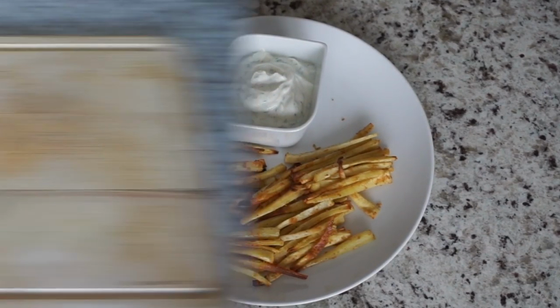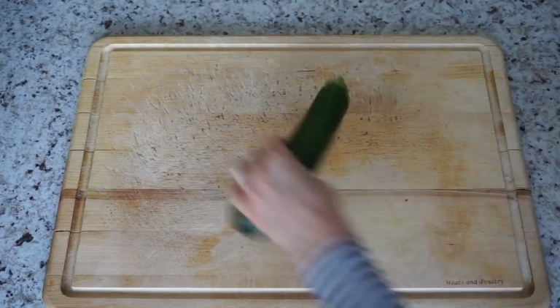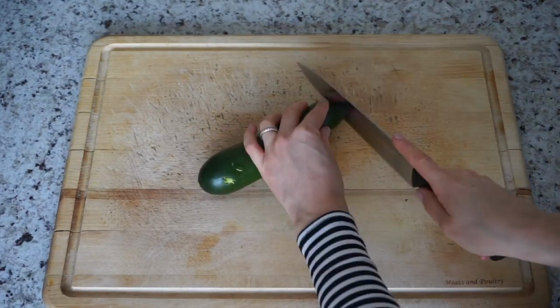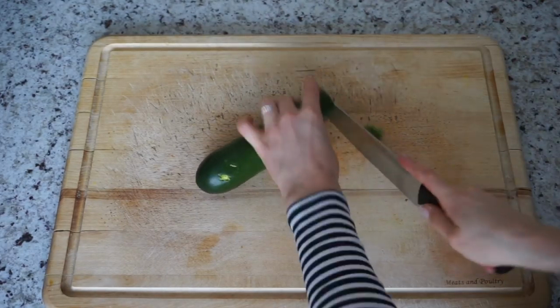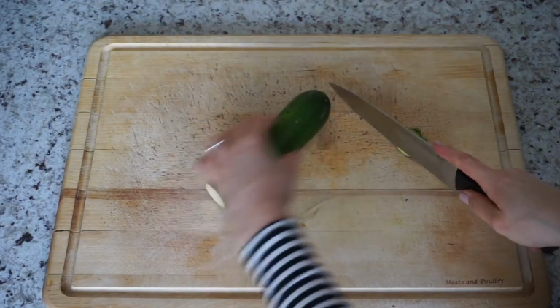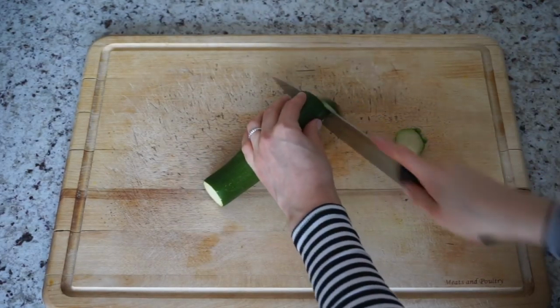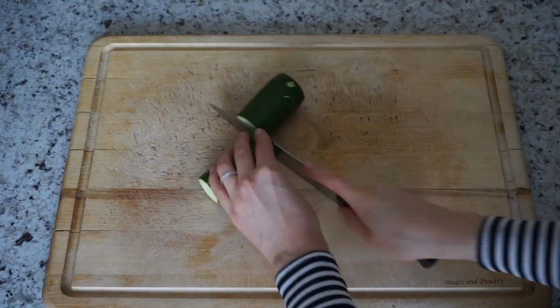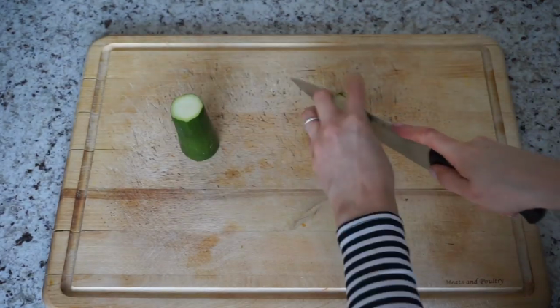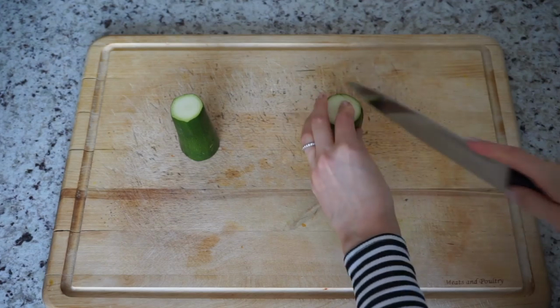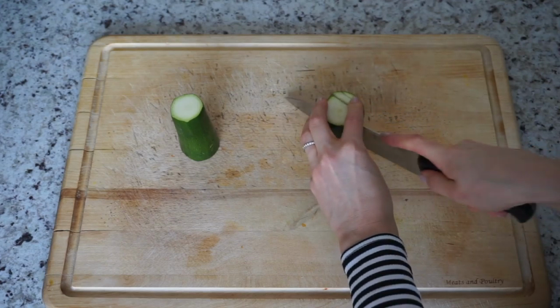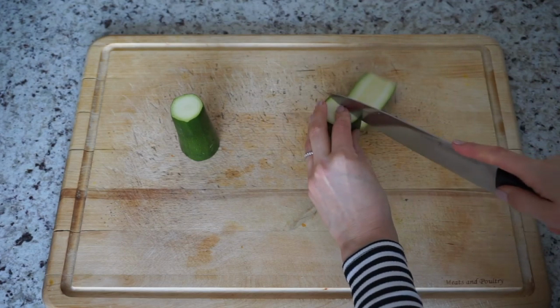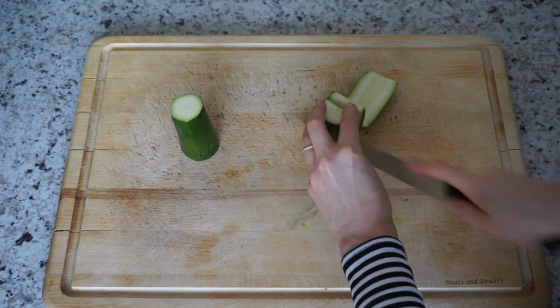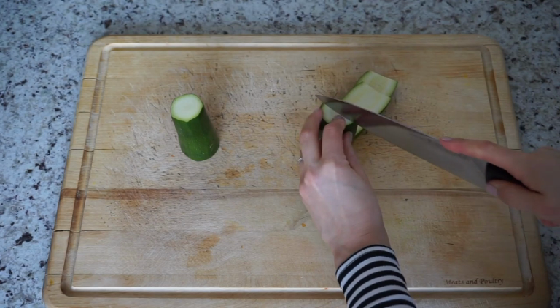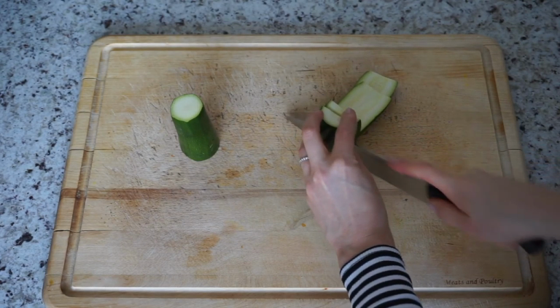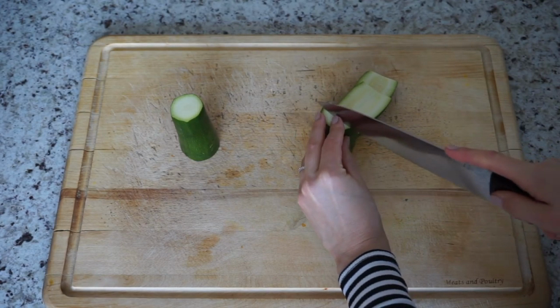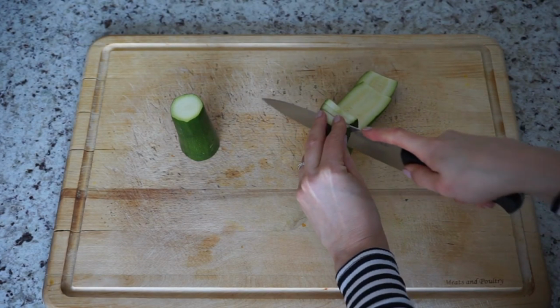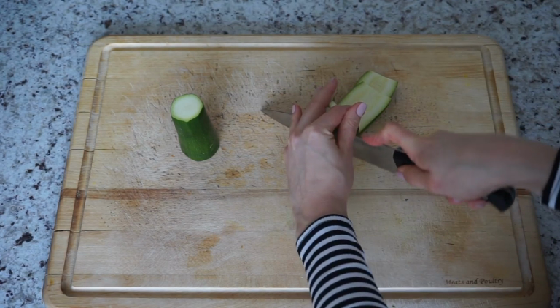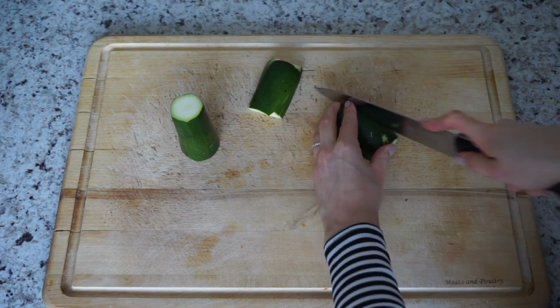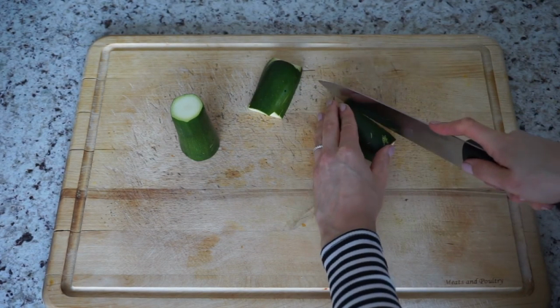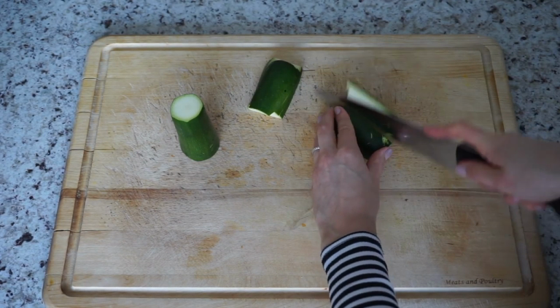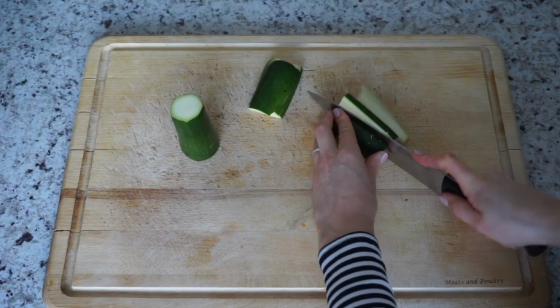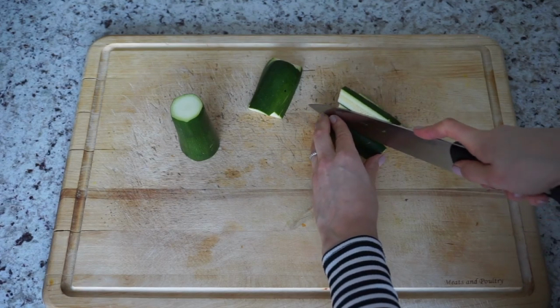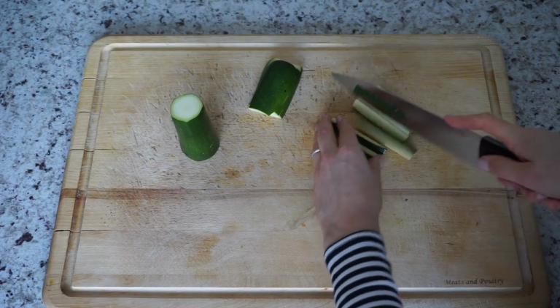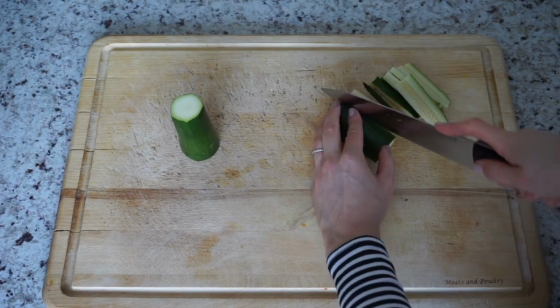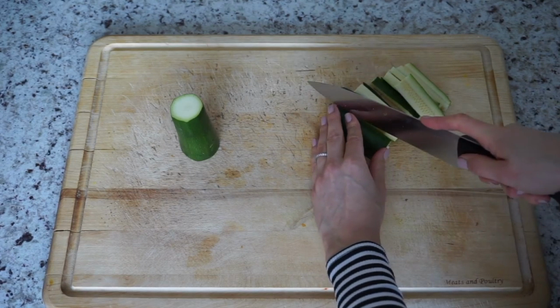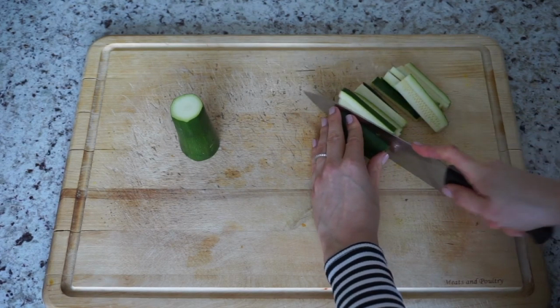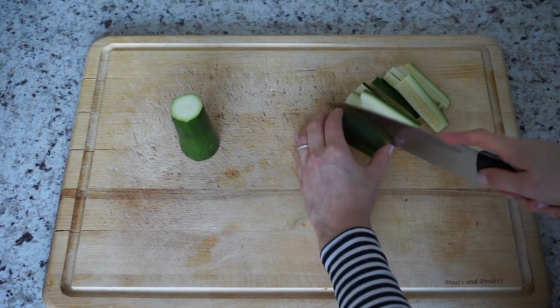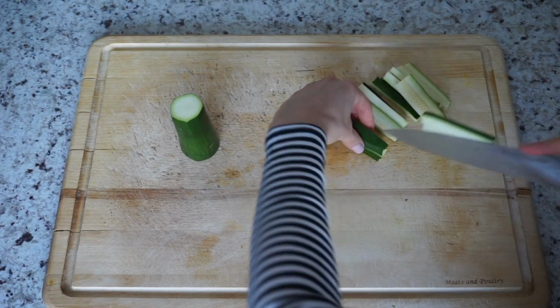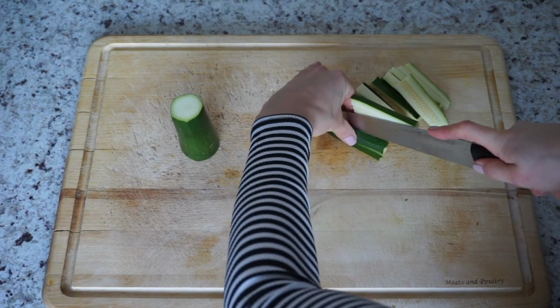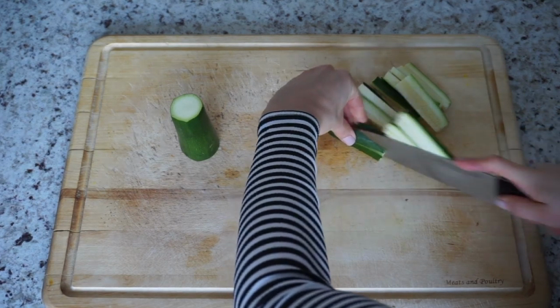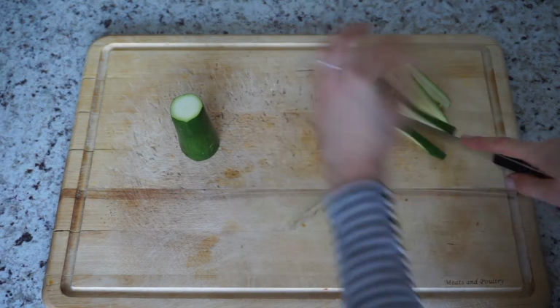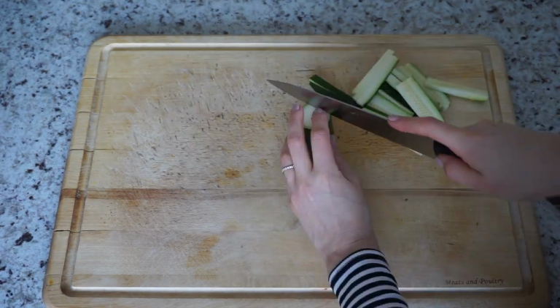The next veggie I'm going to transform into delicious fries is zucchini, or courgettes as they're known in many parts of the world. They are low on the glycemic index and high in essential nutrients like potassium, manganese, and antioxidants.